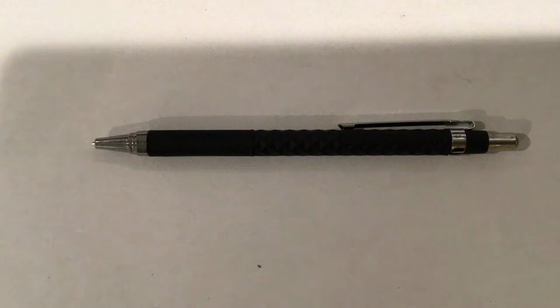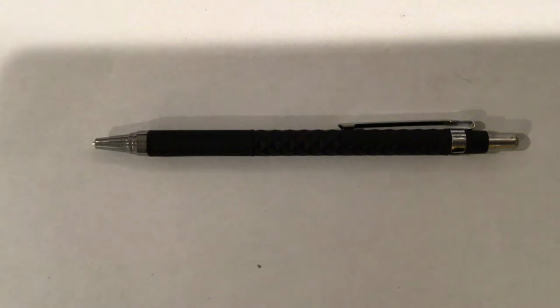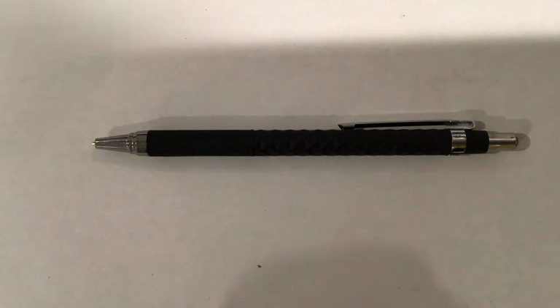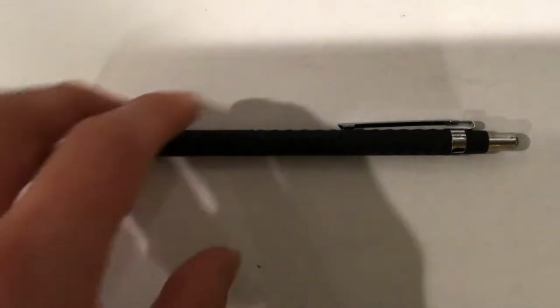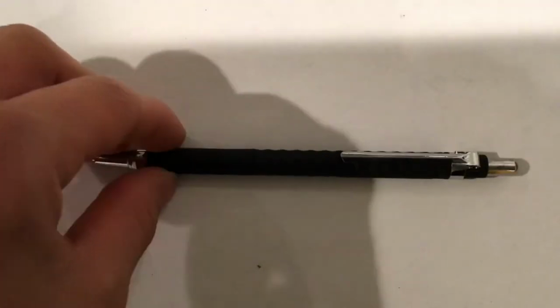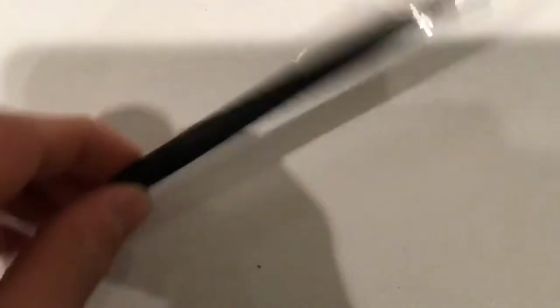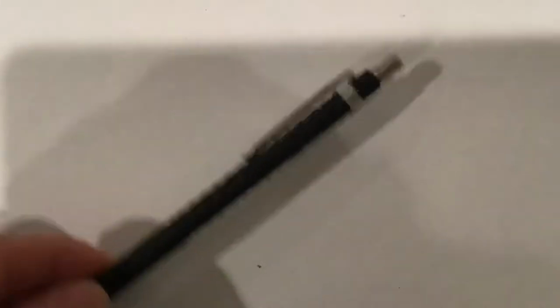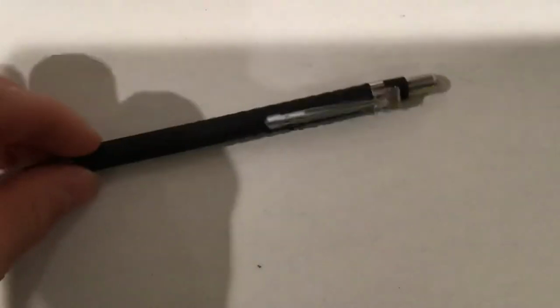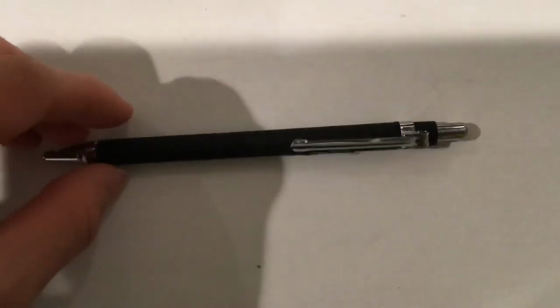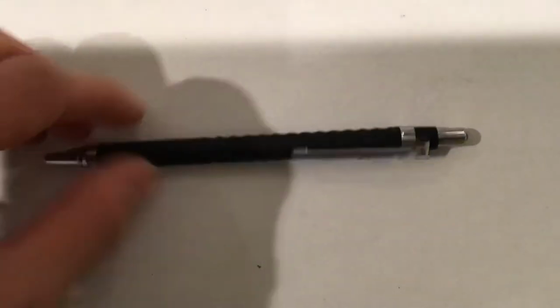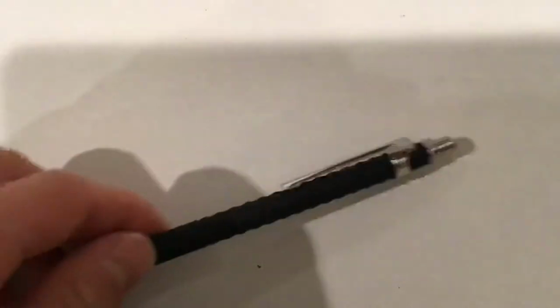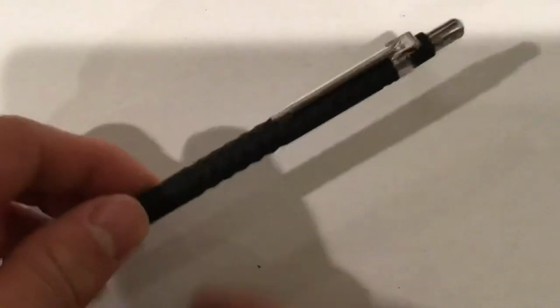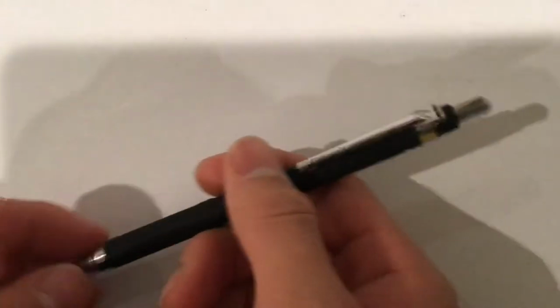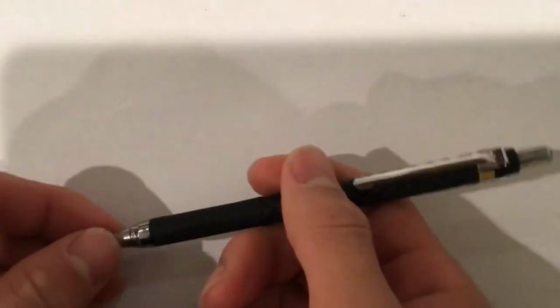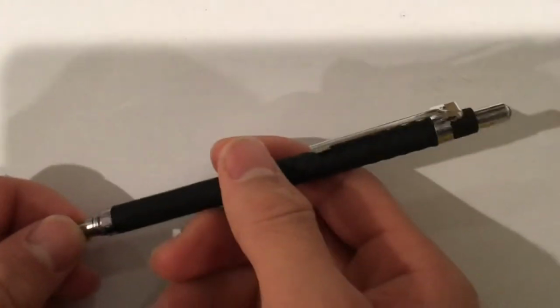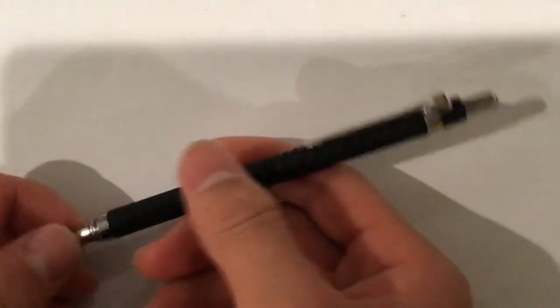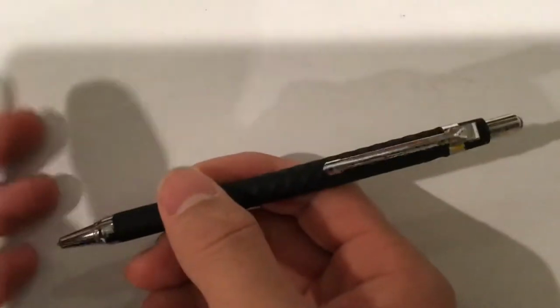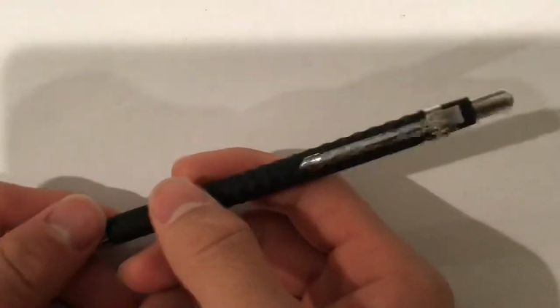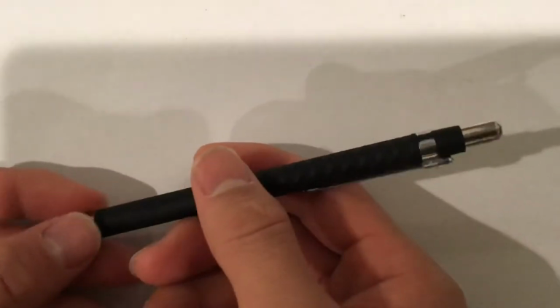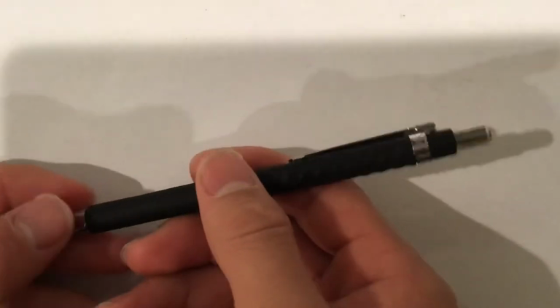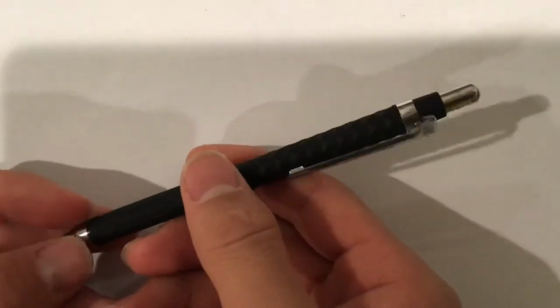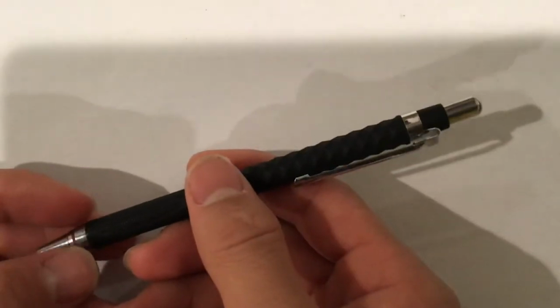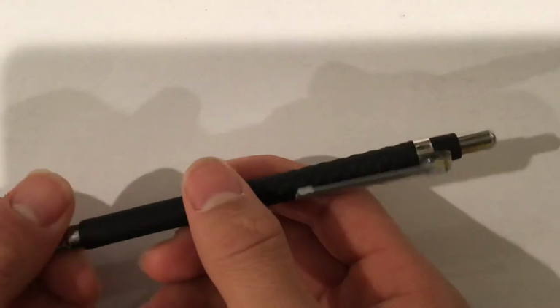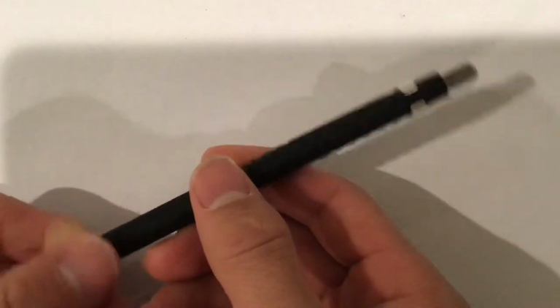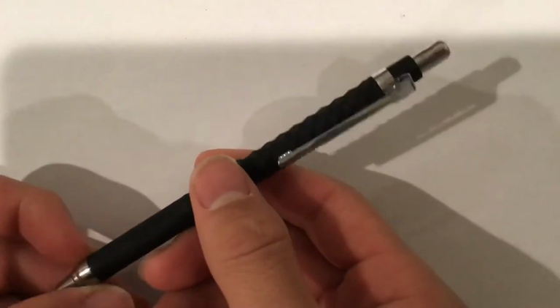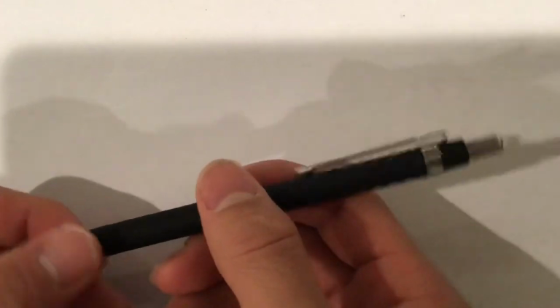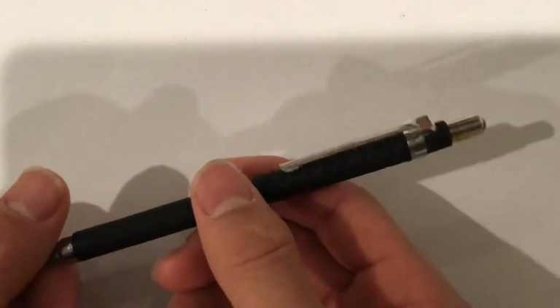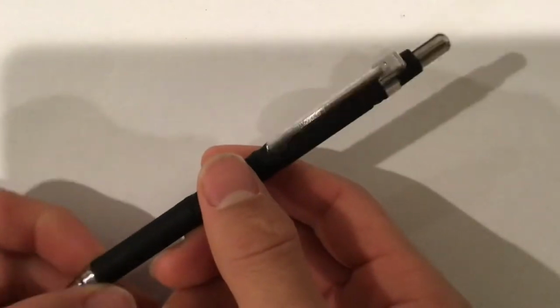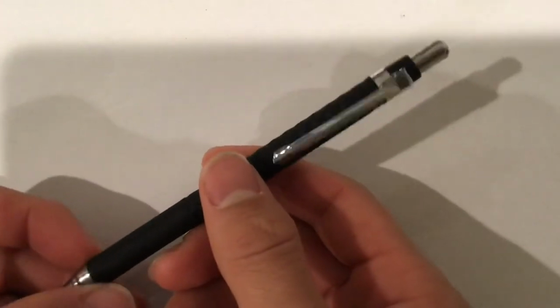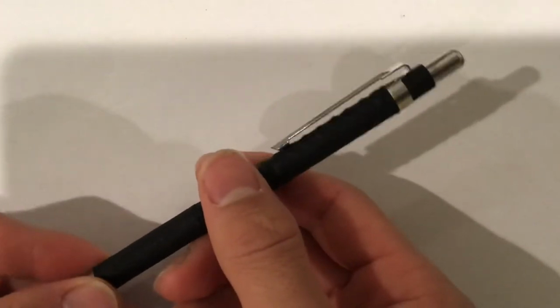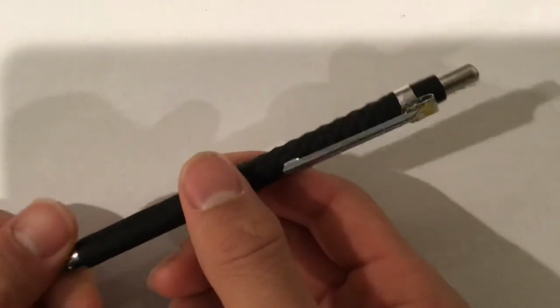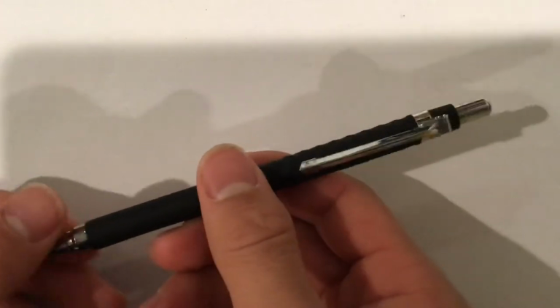Quick tips number four. Guess the price of this pencil. A lot of my friends said $10, $8, $12. Just take a guess. If you read the title, you probably already know. It's $1.50.